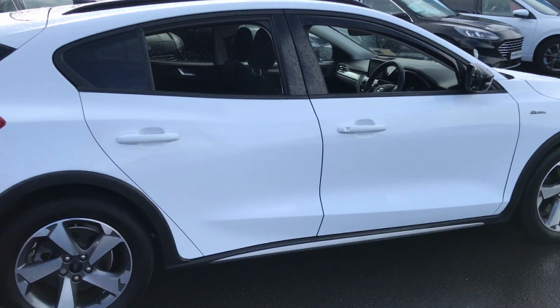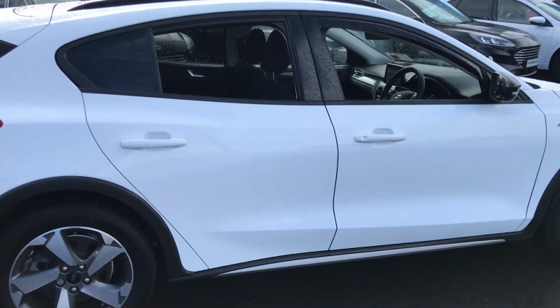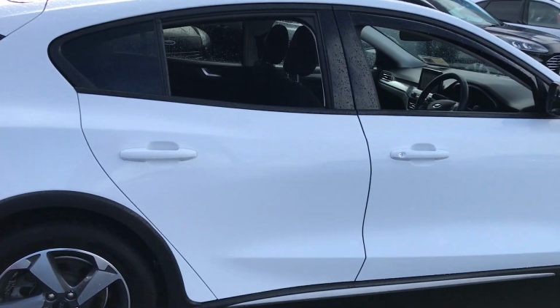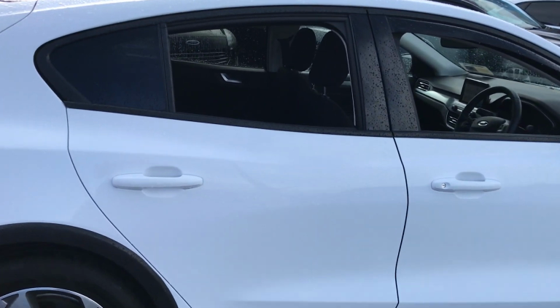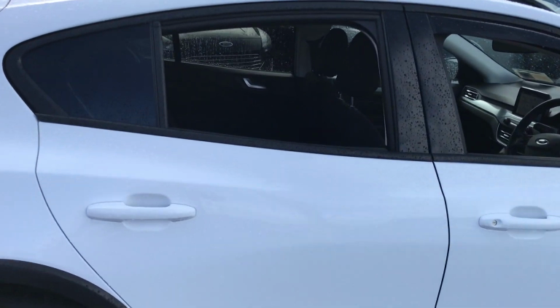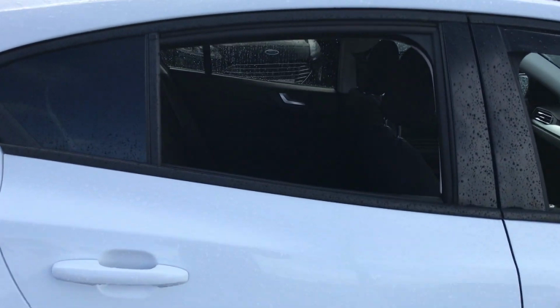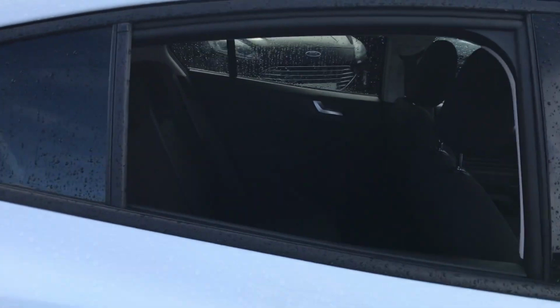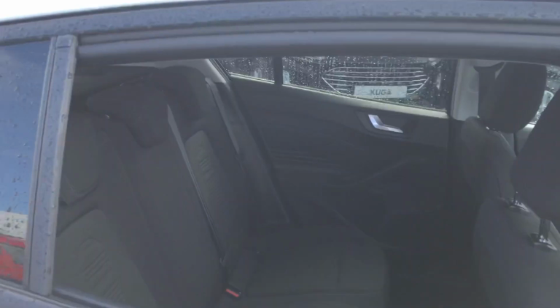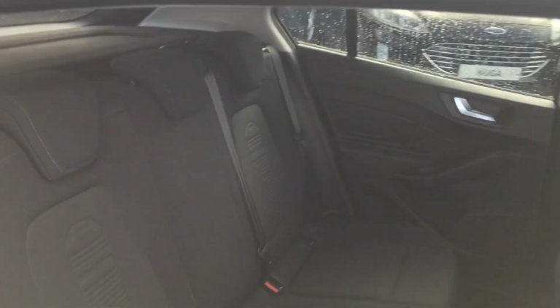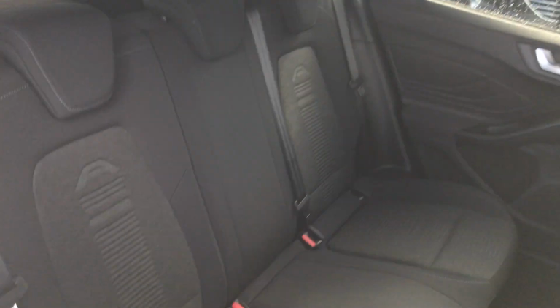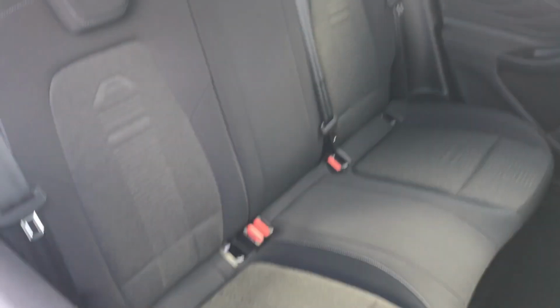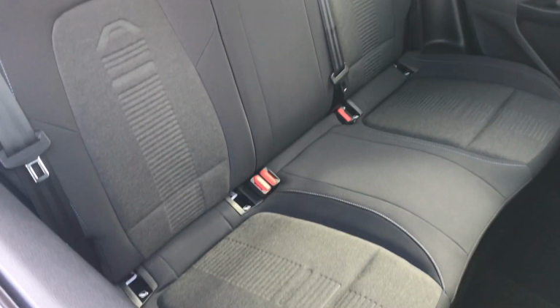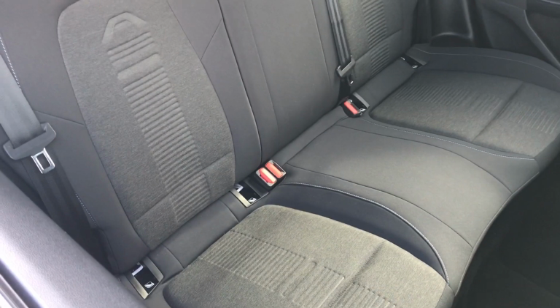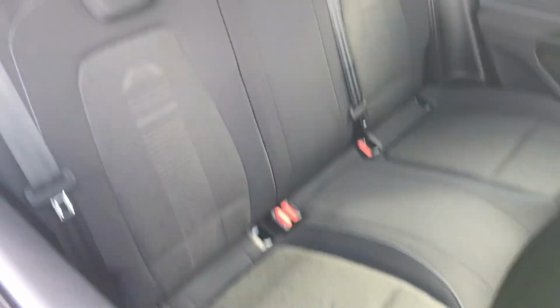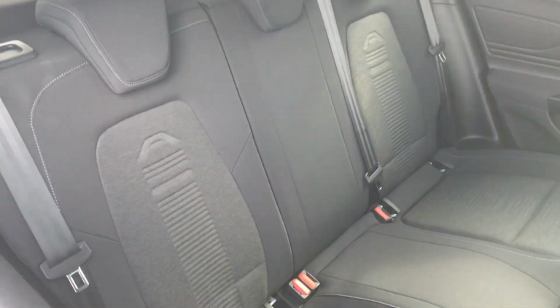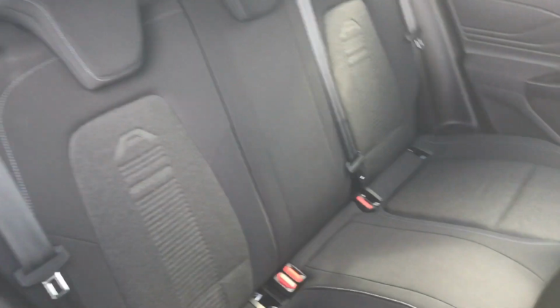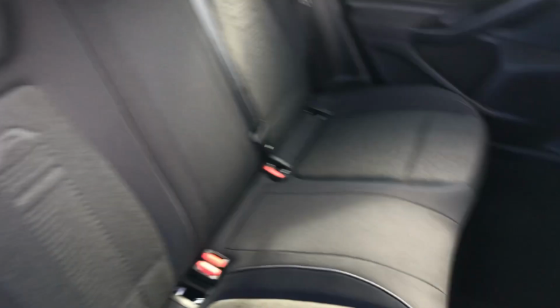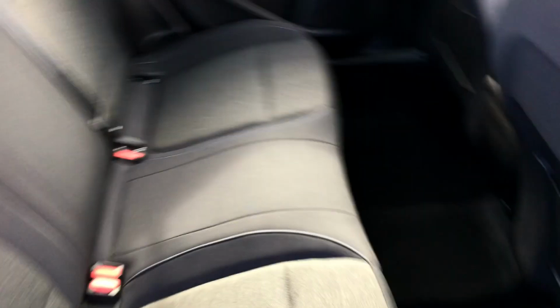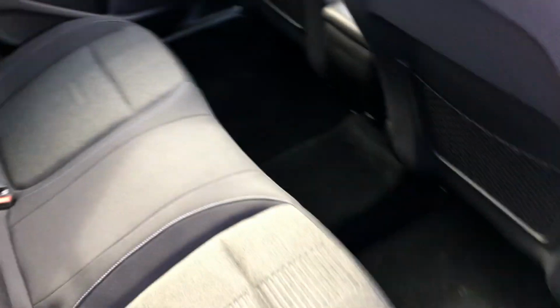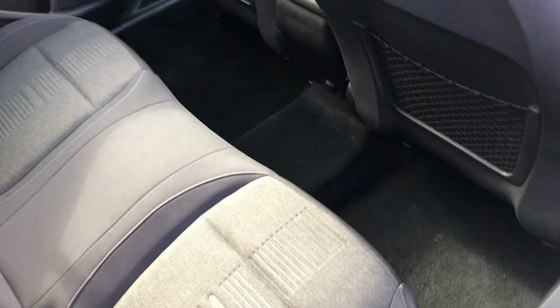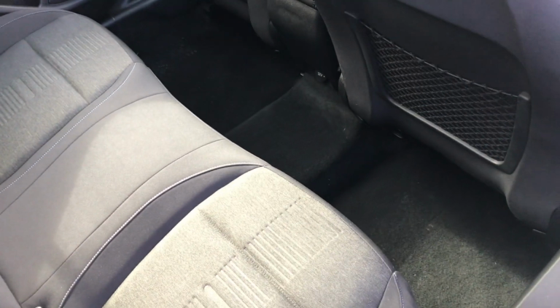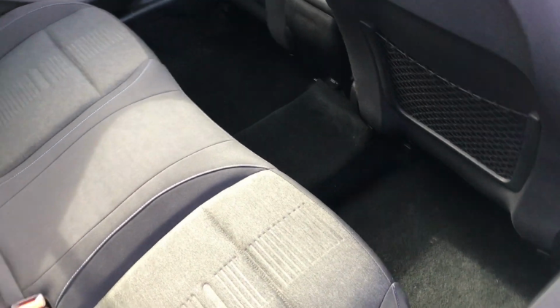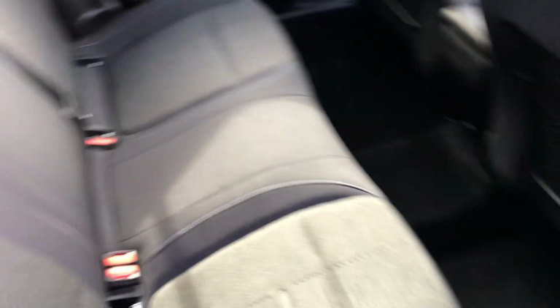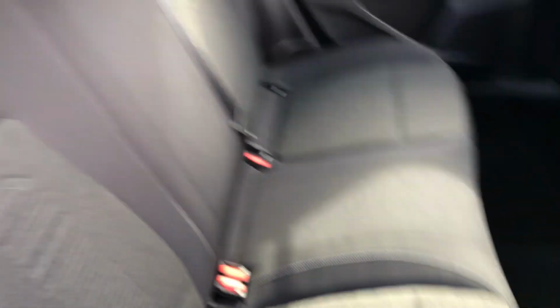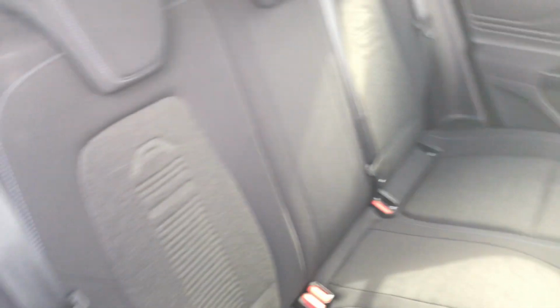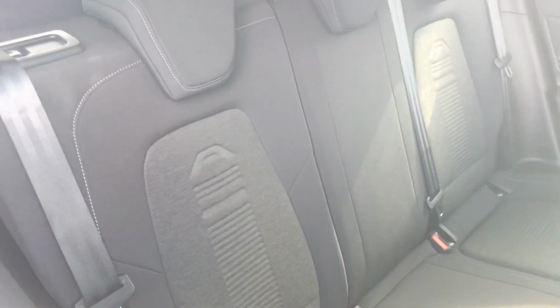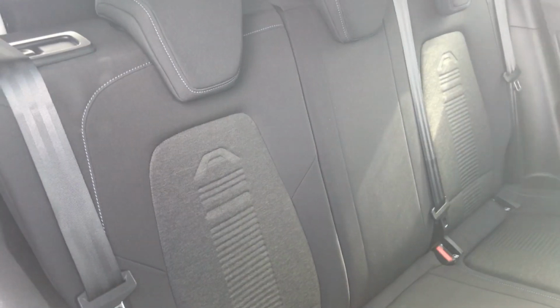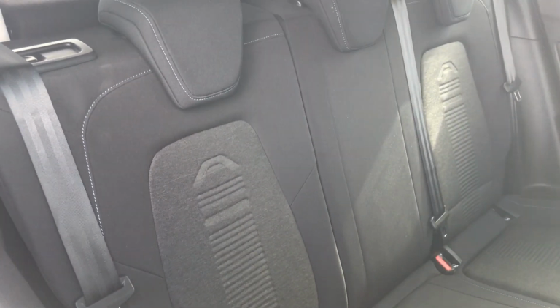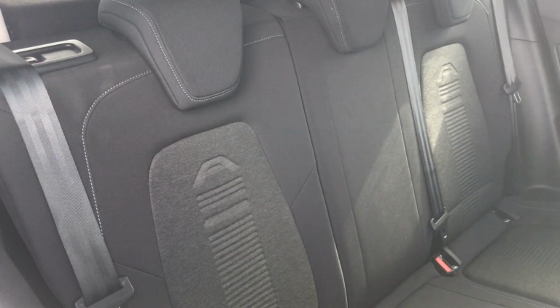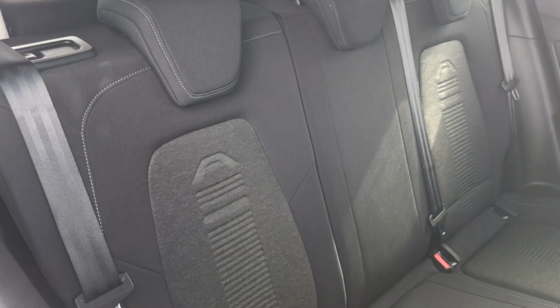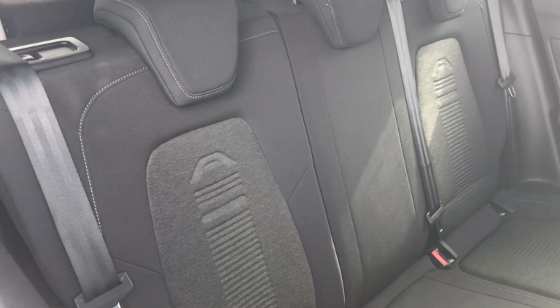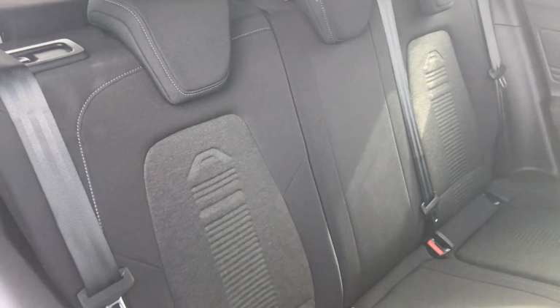We go inside, see the grey cloth interior, plenty of room and we have the A branding just to show it's the Active.